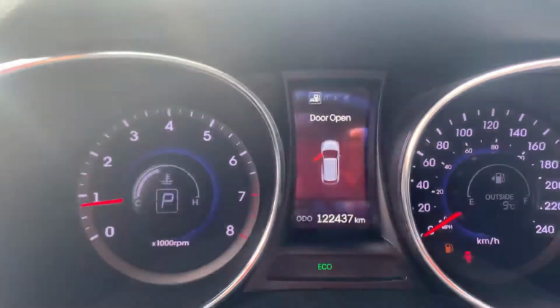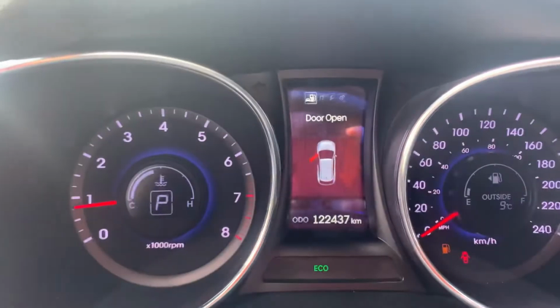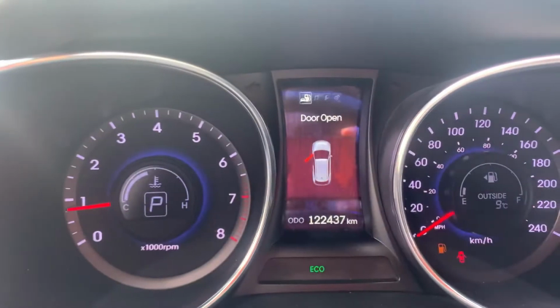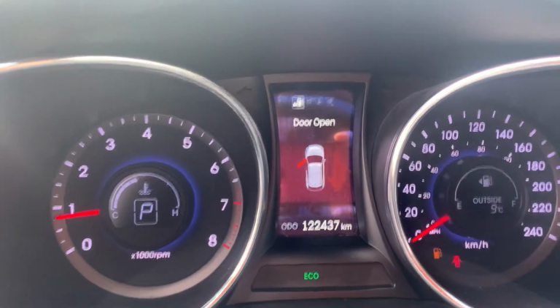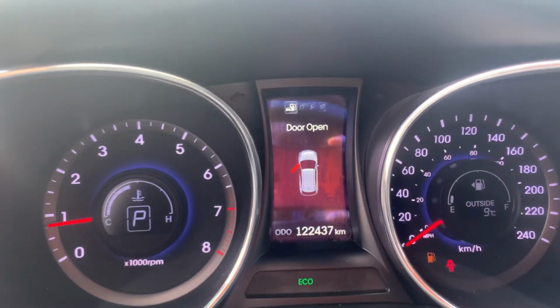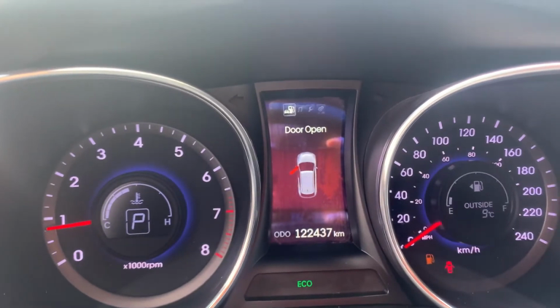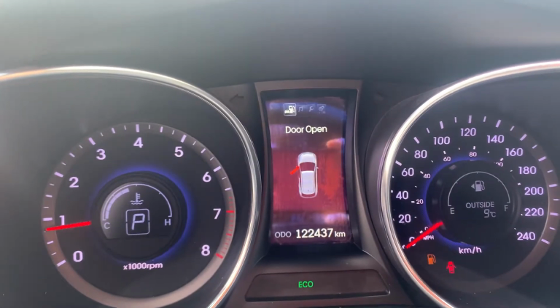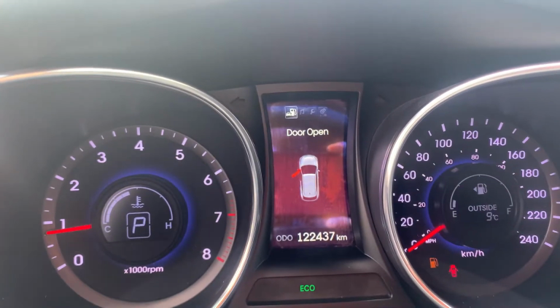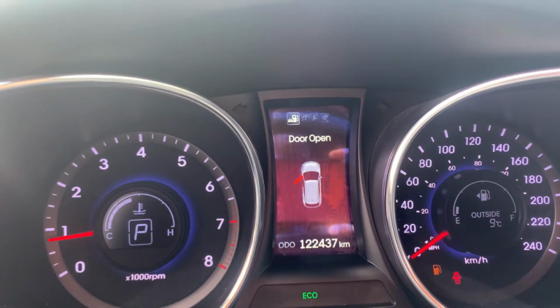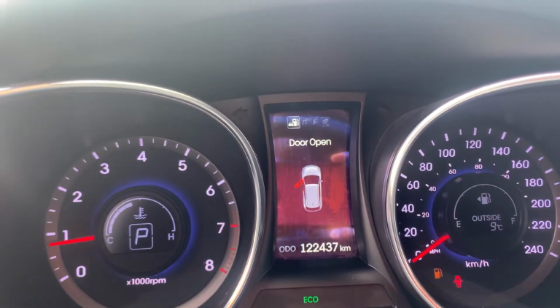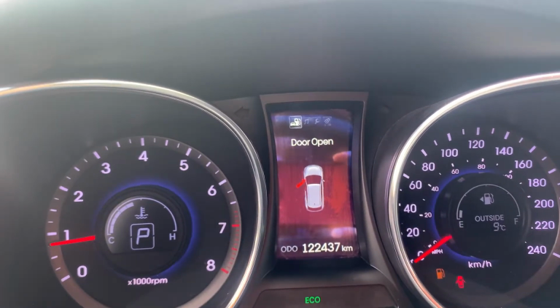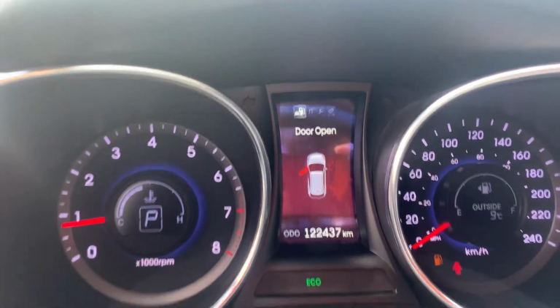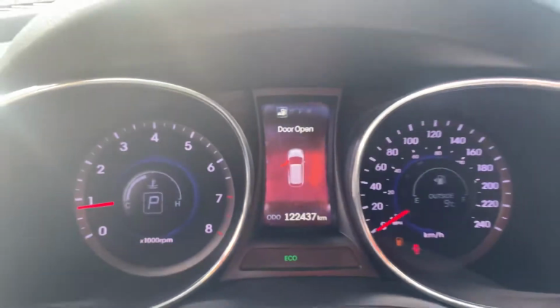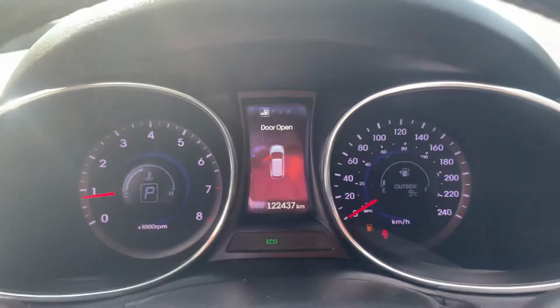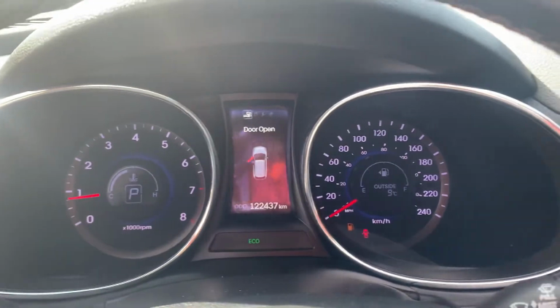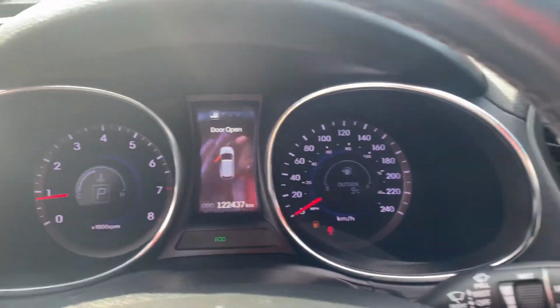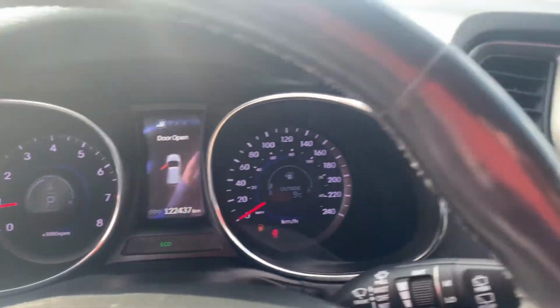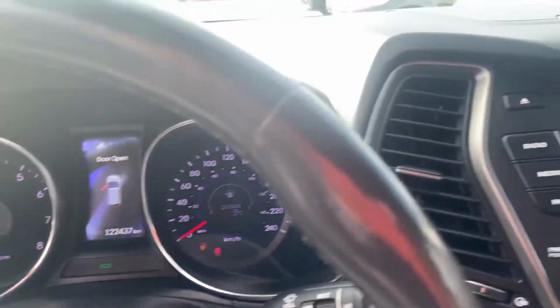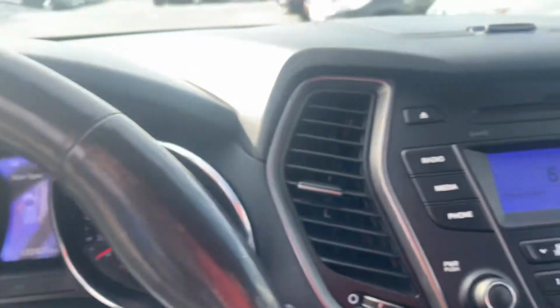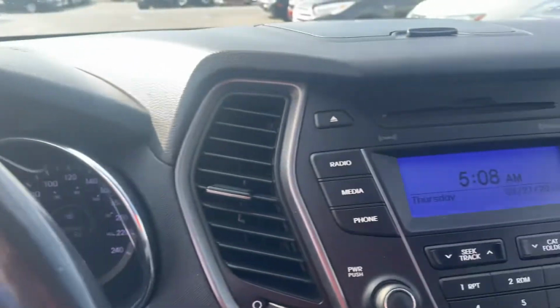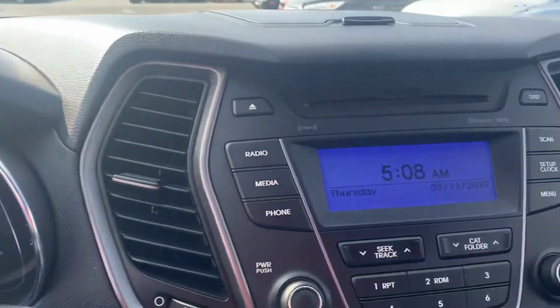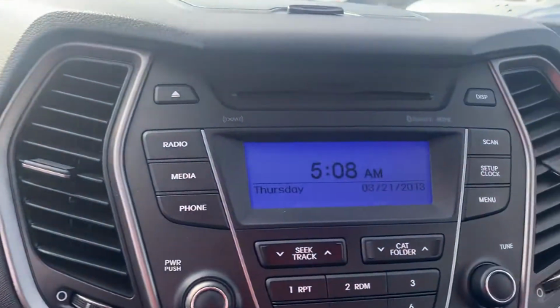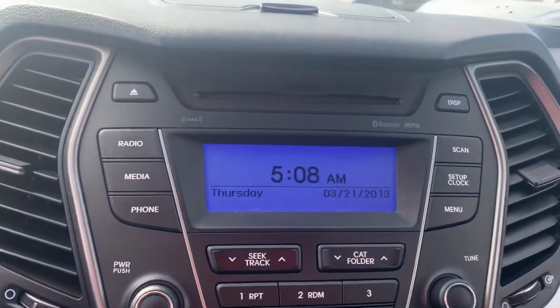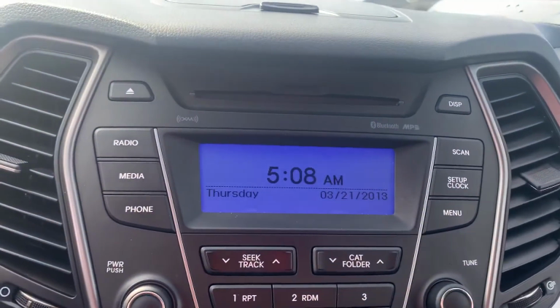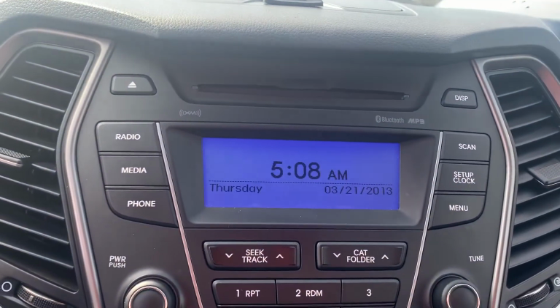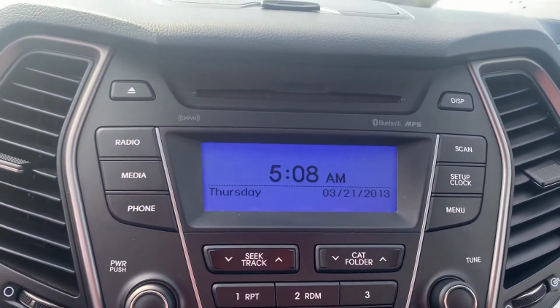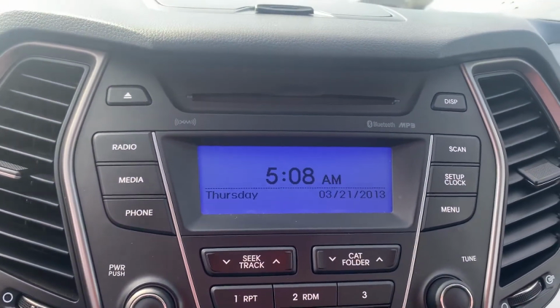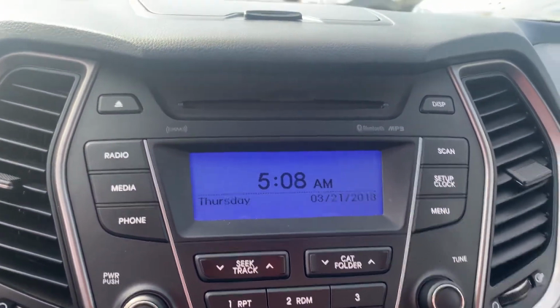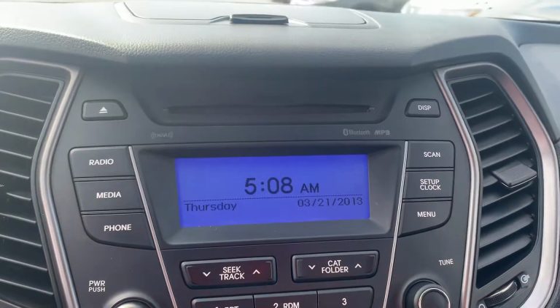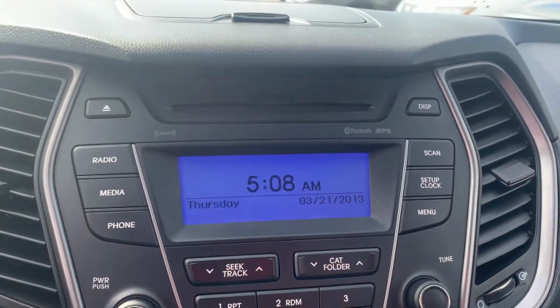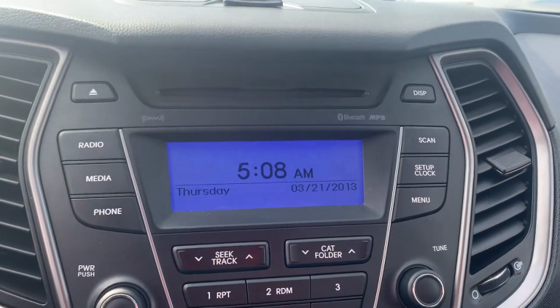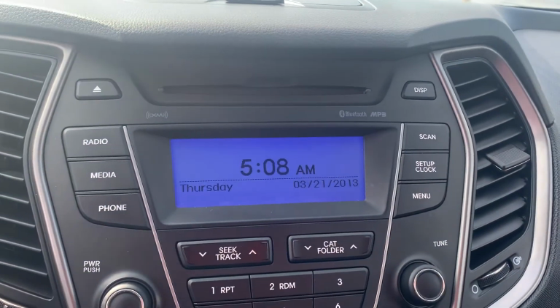The vehicle has 122,437 kilometers as you can see. It does have Bluetooth and it does have the CD player.